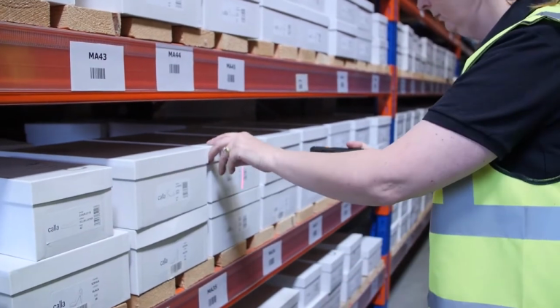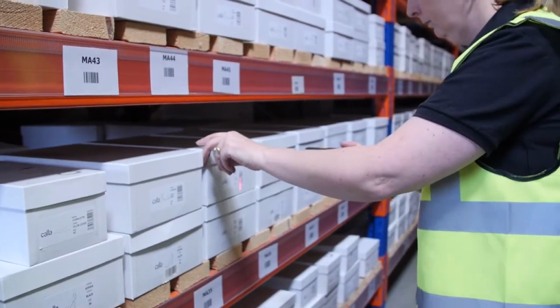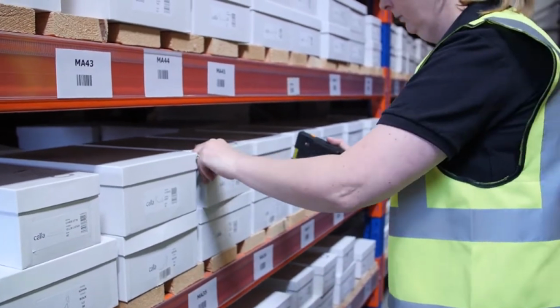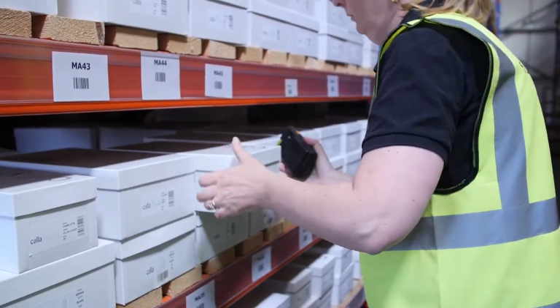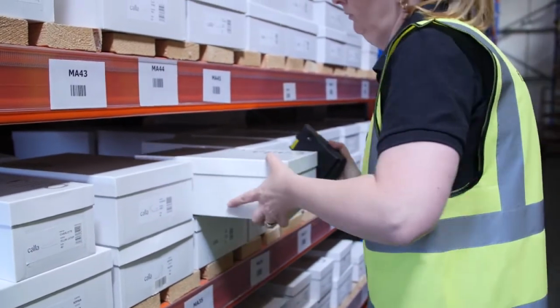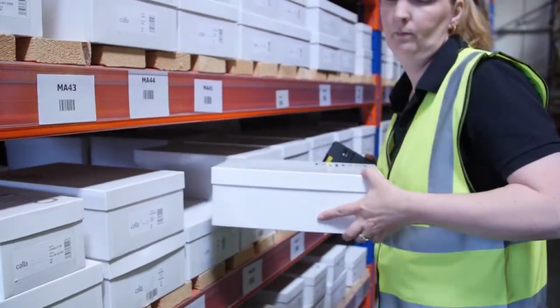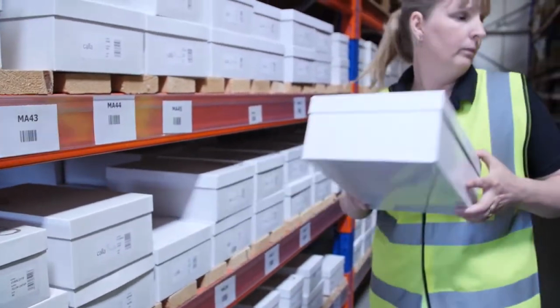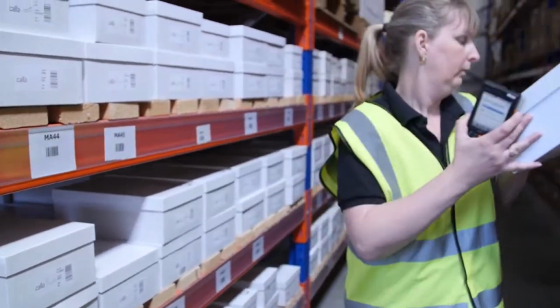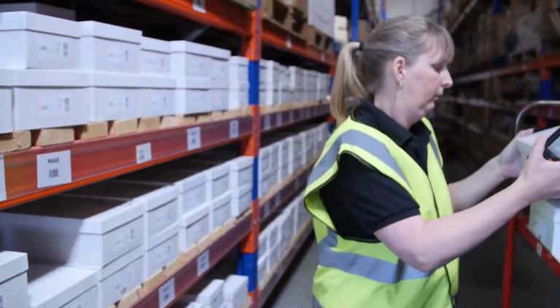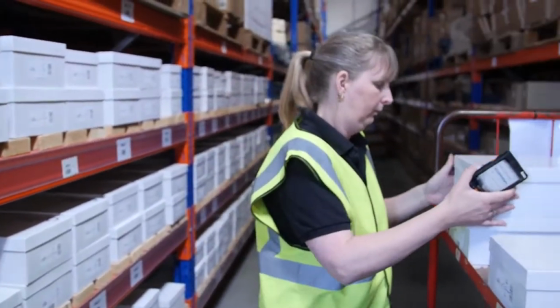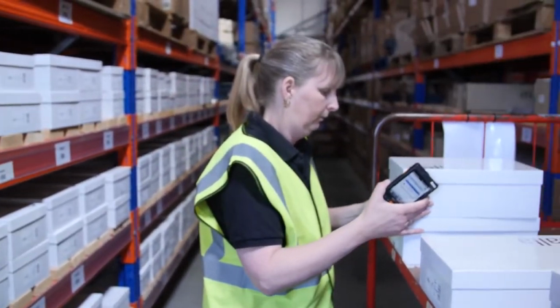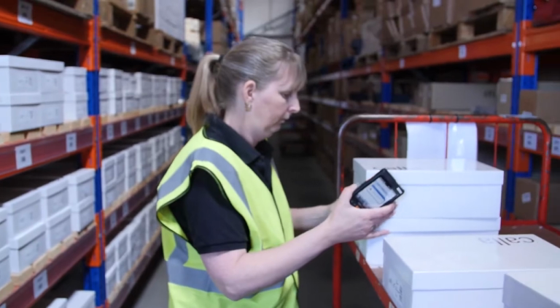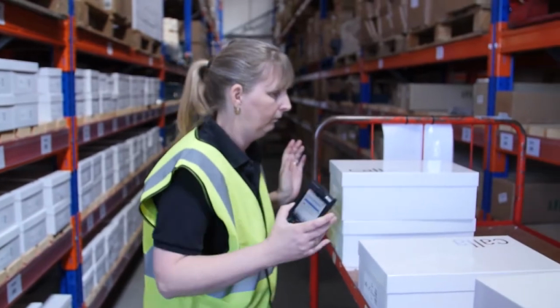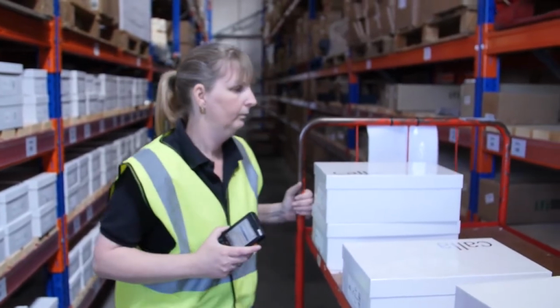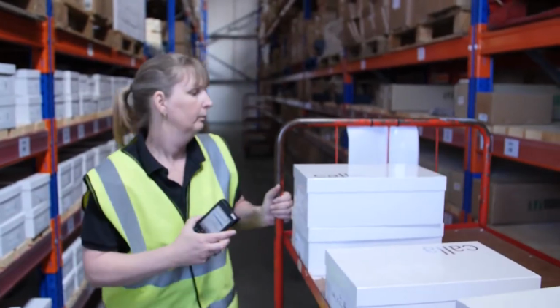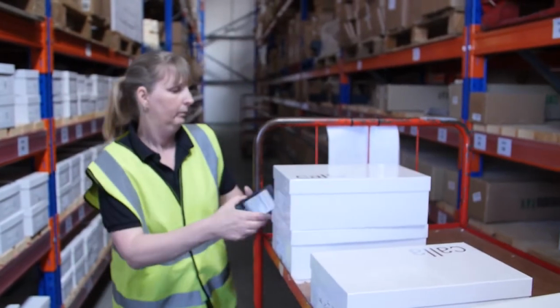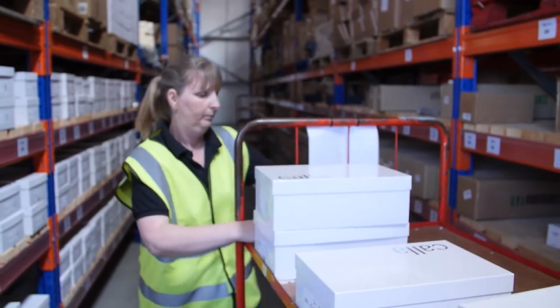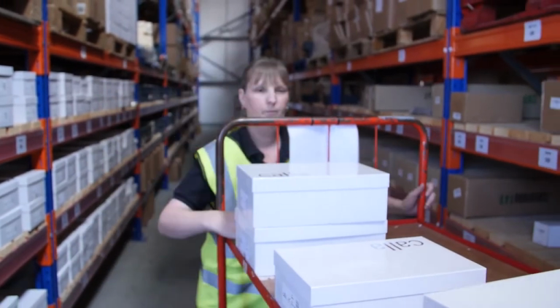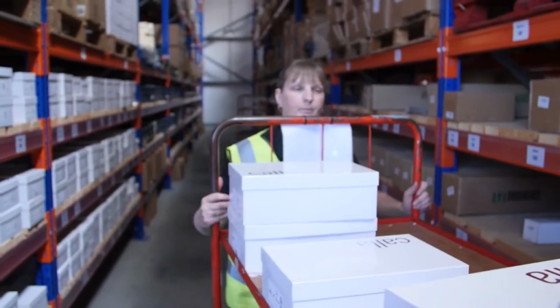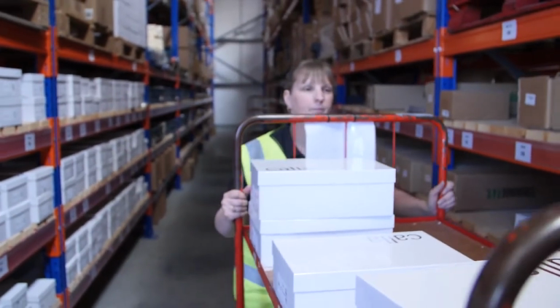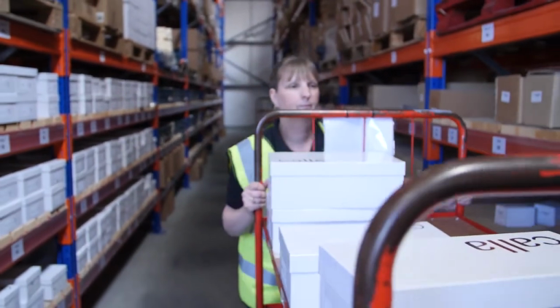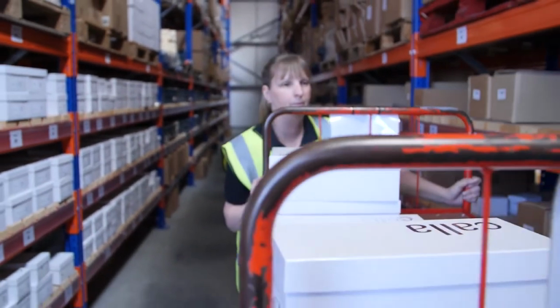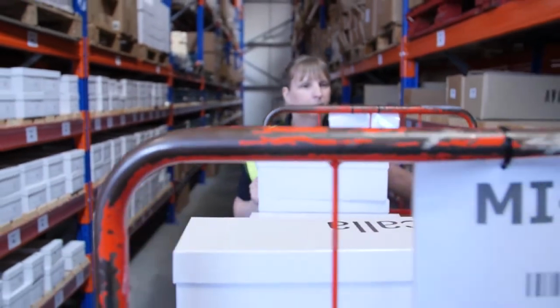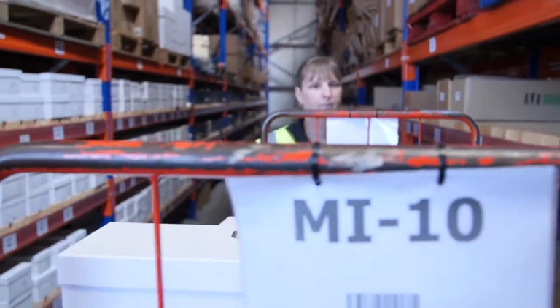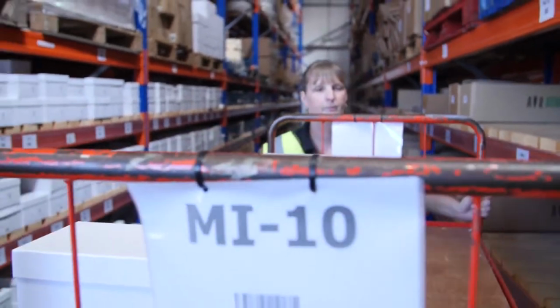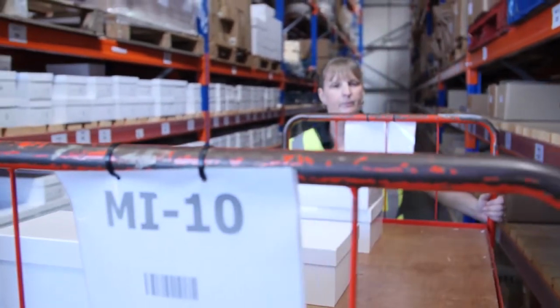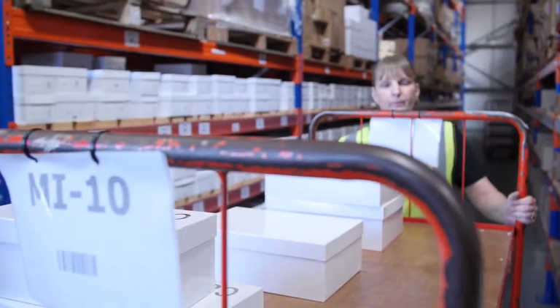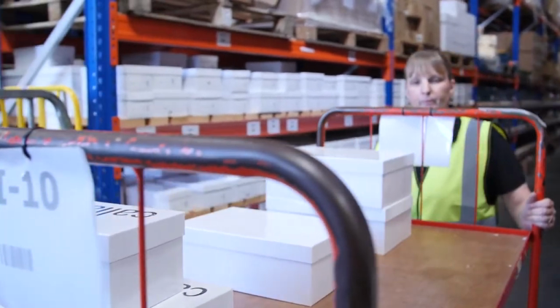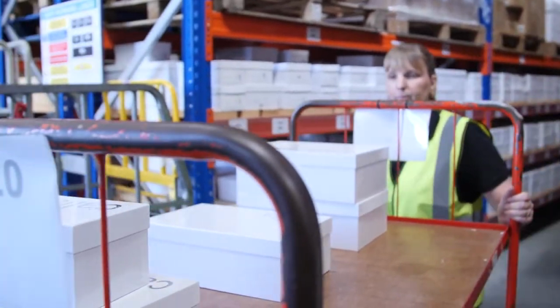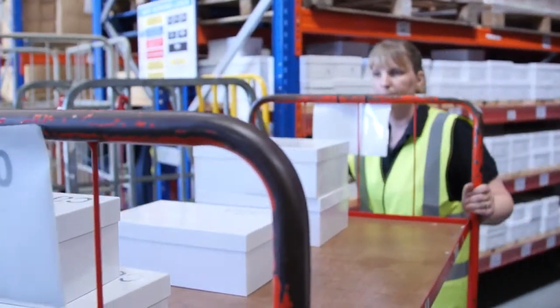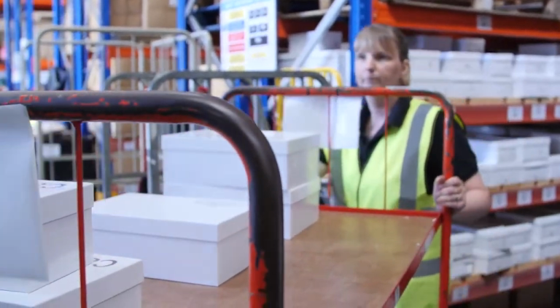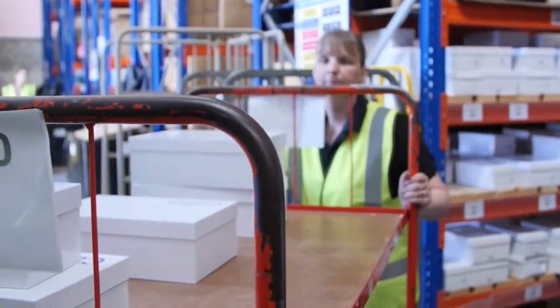Items are picked and packed by skilled Fulfillment Crowd operatives within minutes of checkout. To maintain picking accuracy, this process is automated within the Fulfillment Crowd platform.